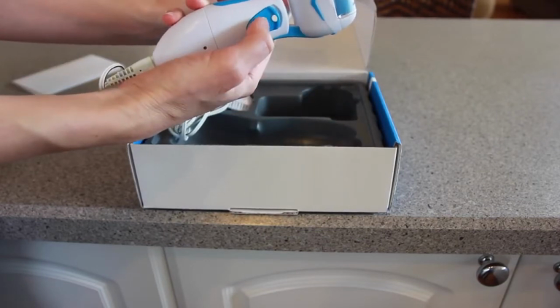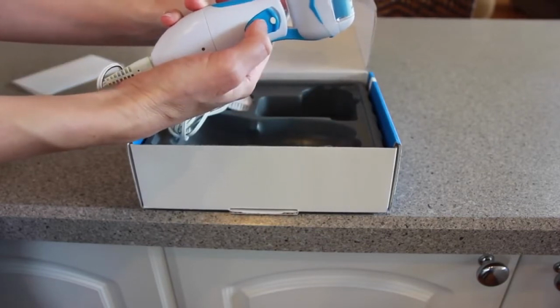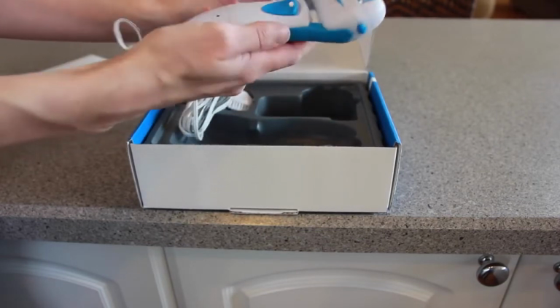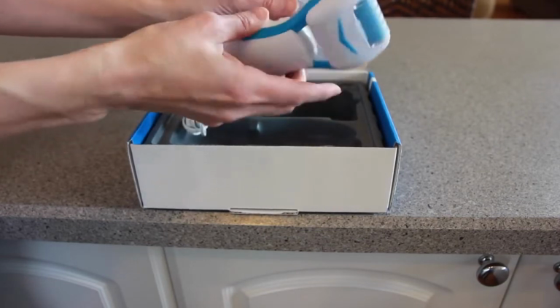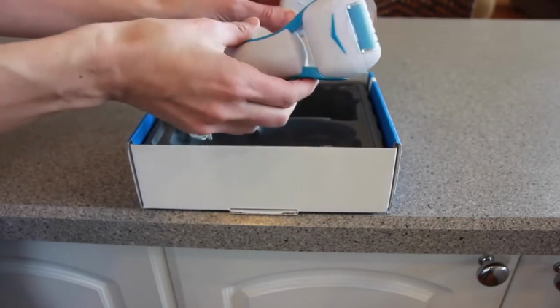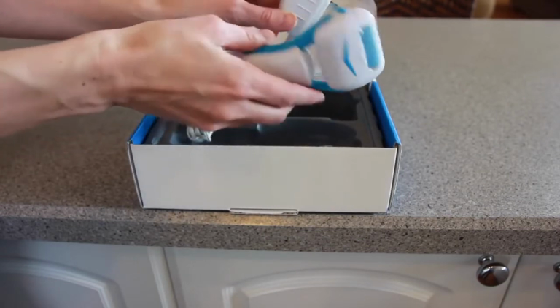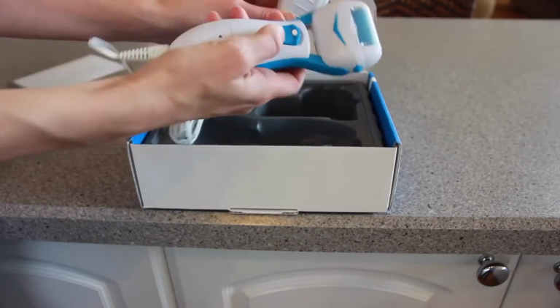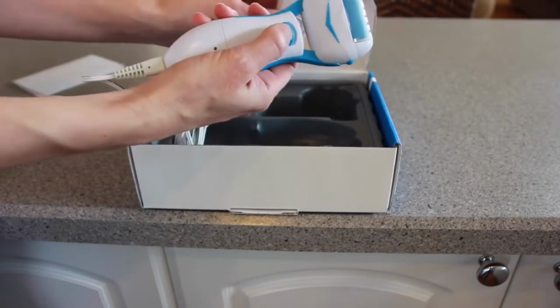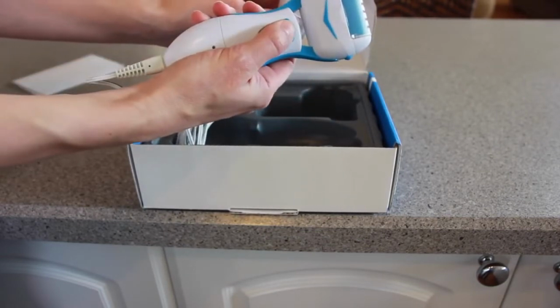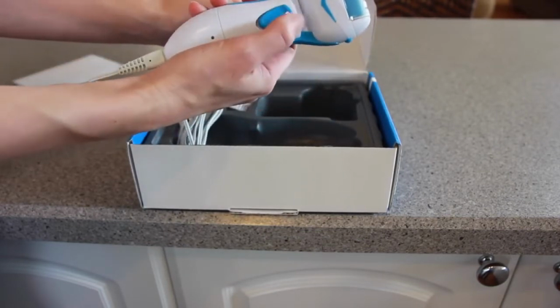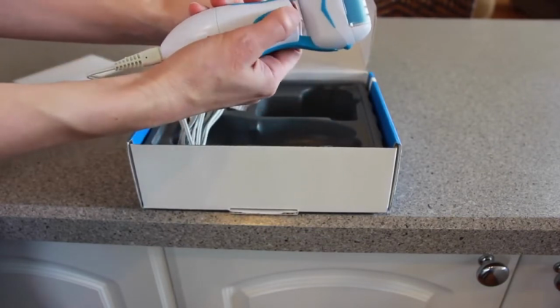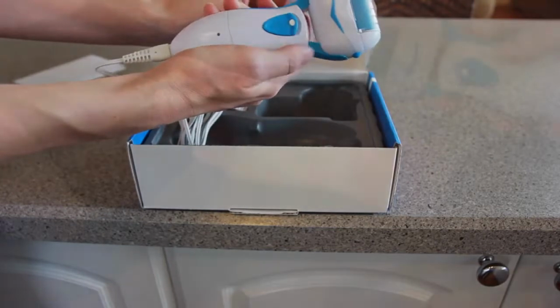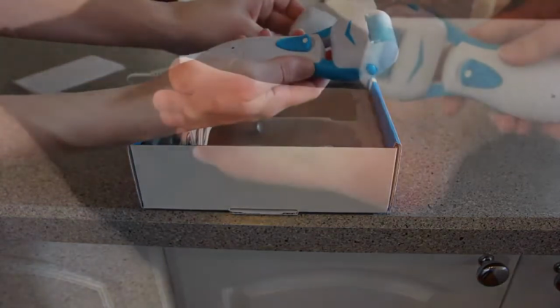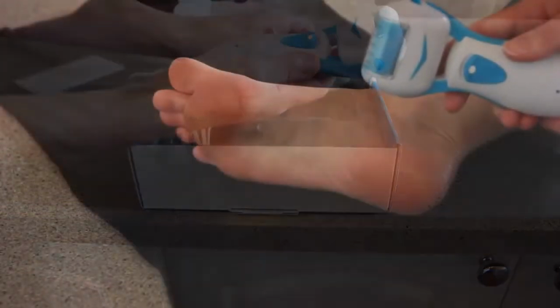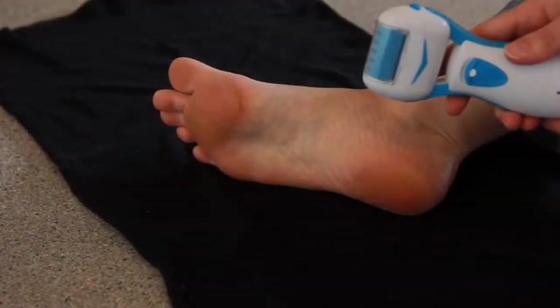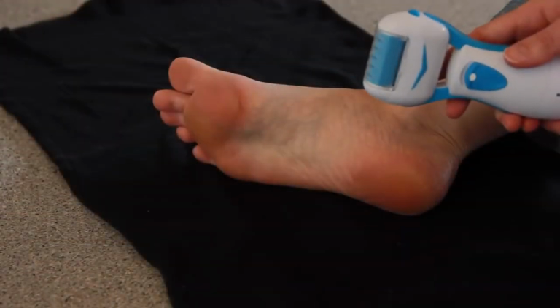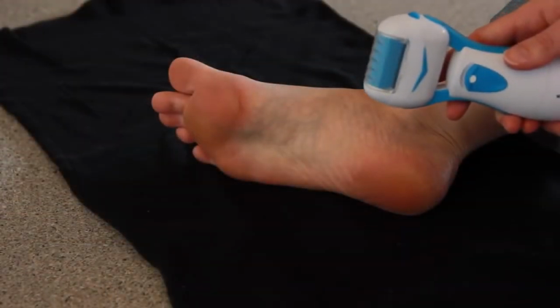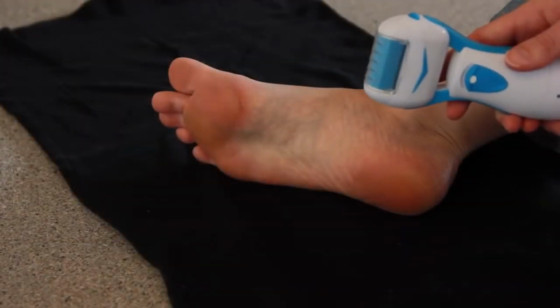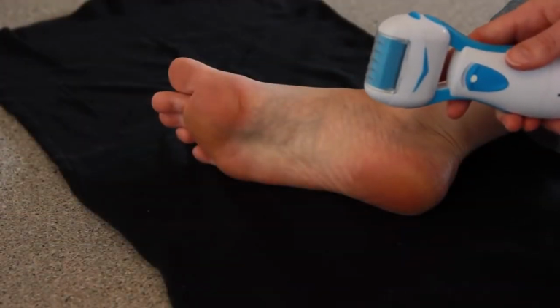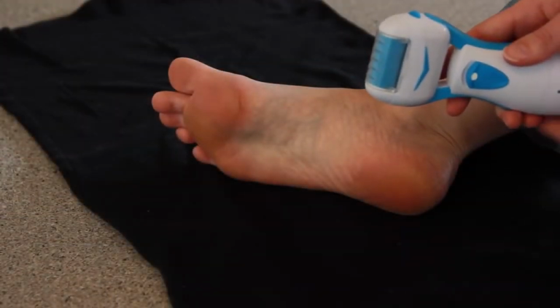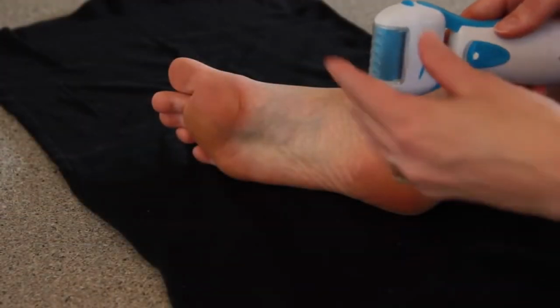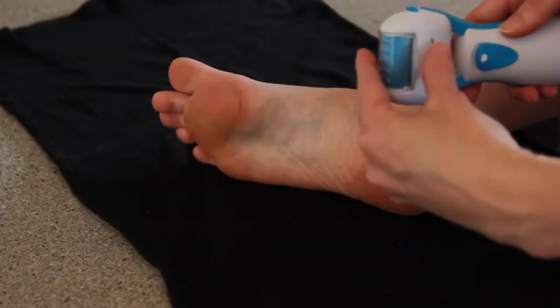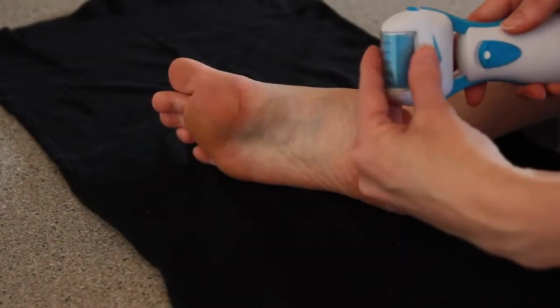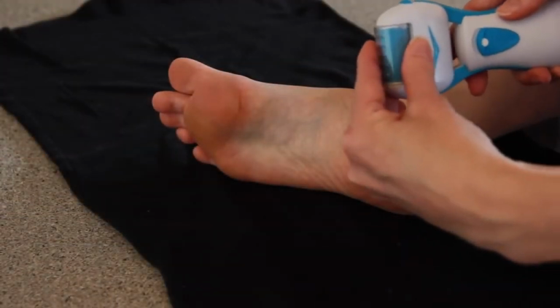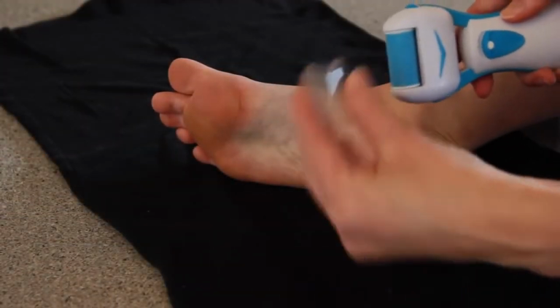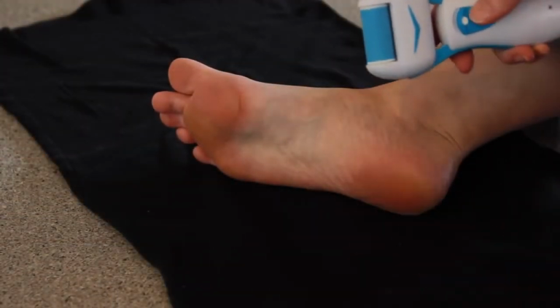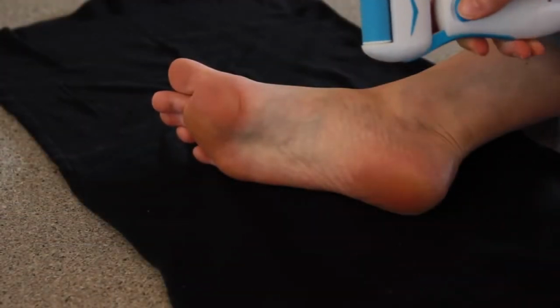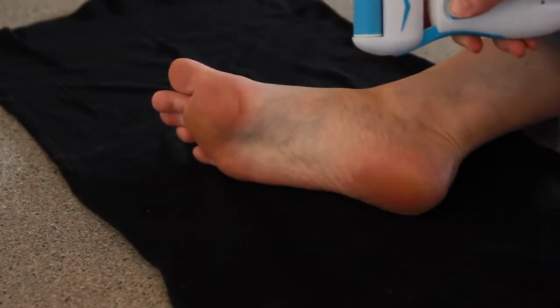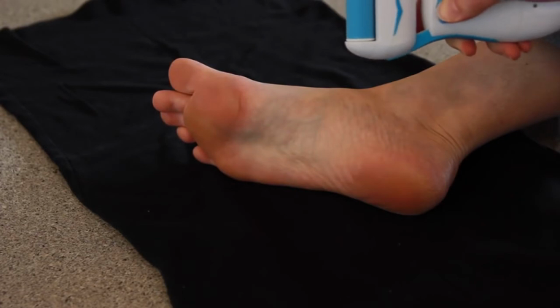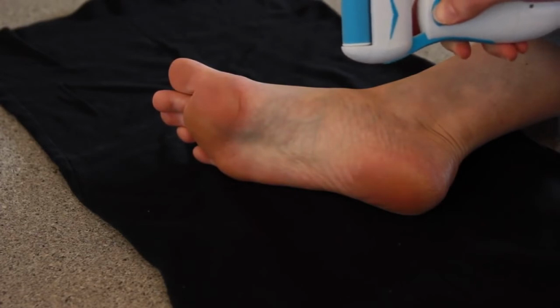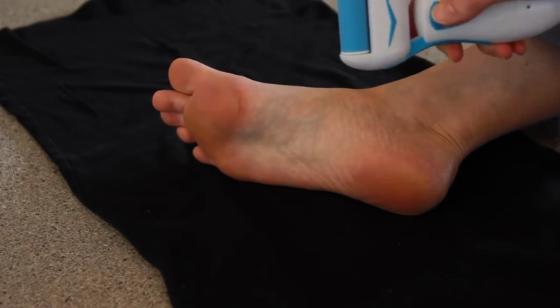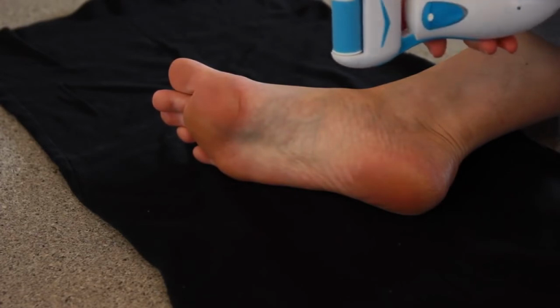My callus remover is fully charged, so I'm ready to use it. First, you'll want to wash and dry your feet. Remove the protective cover and turn the unit on.